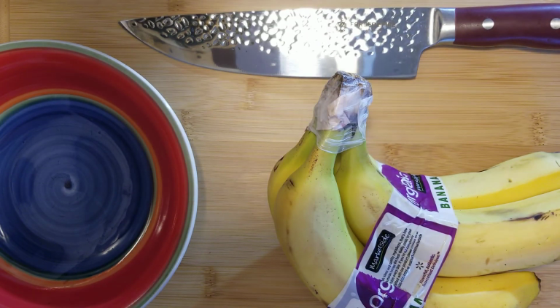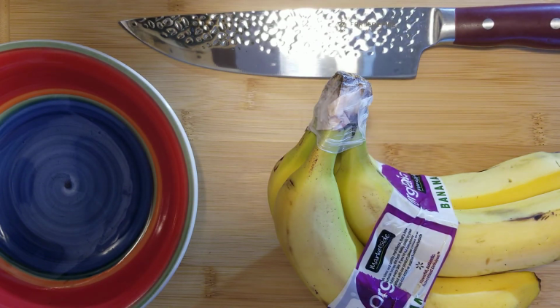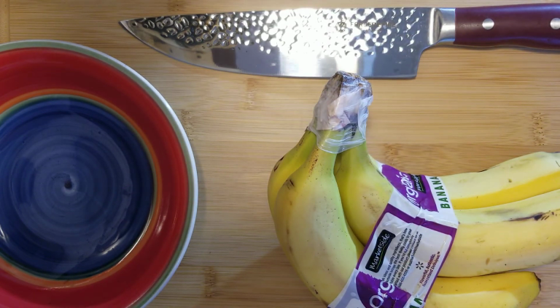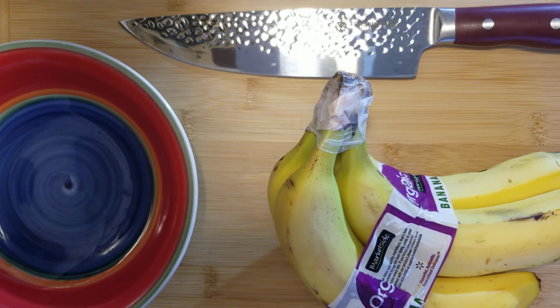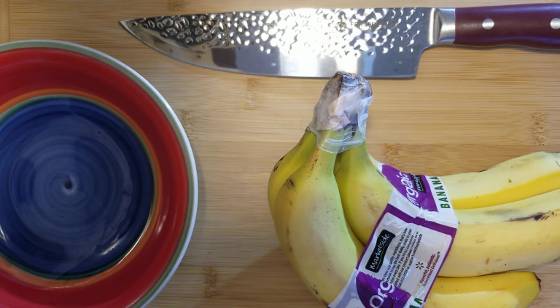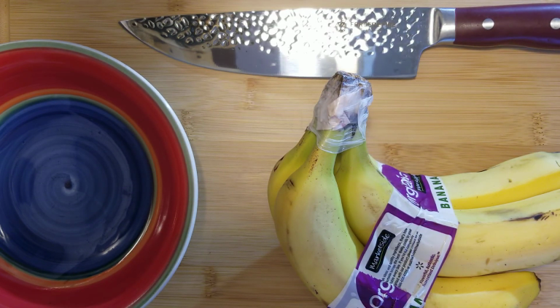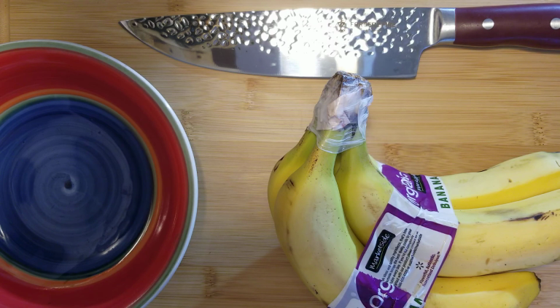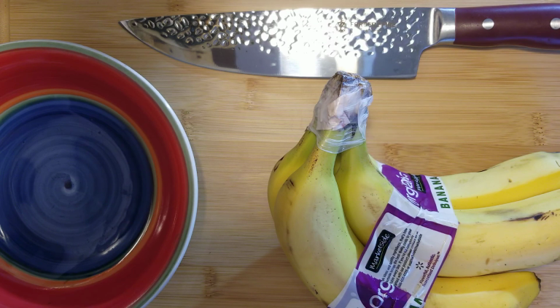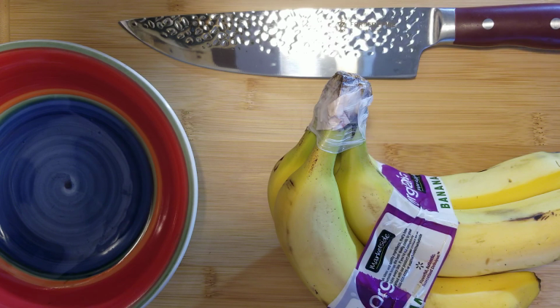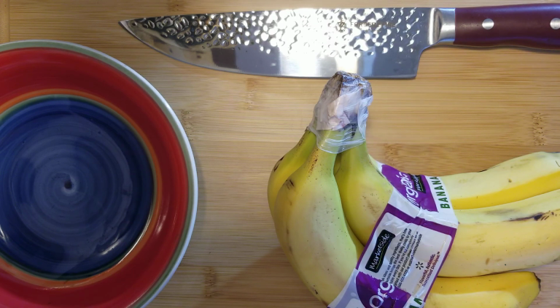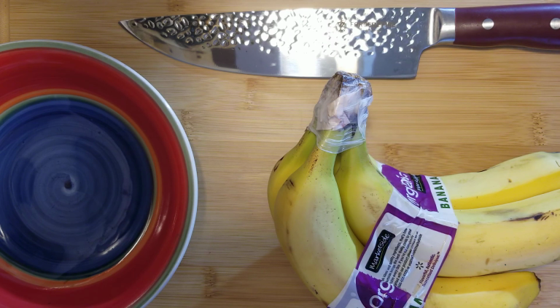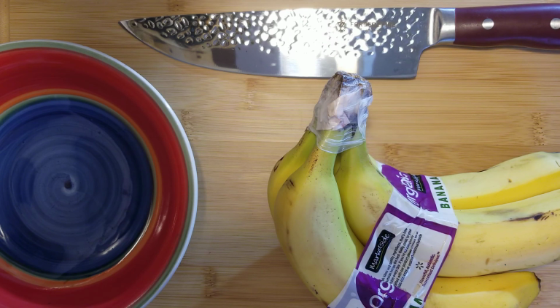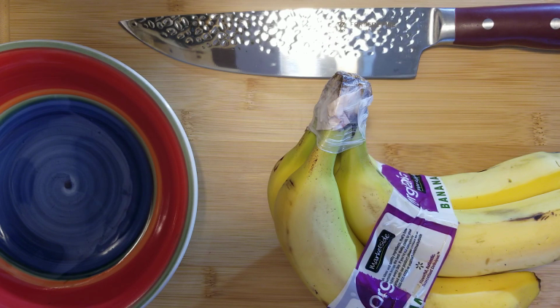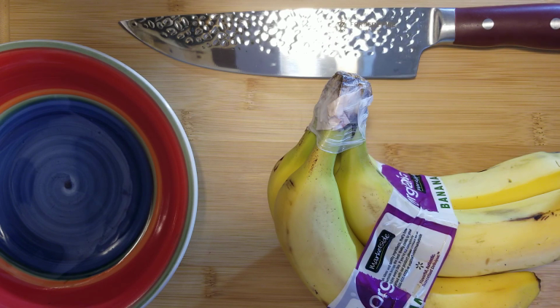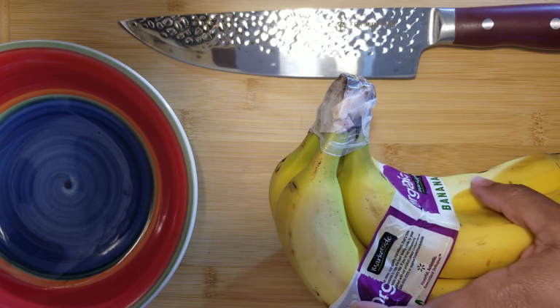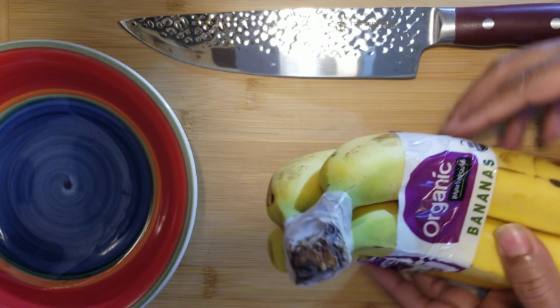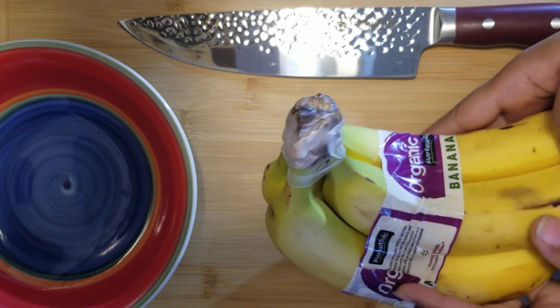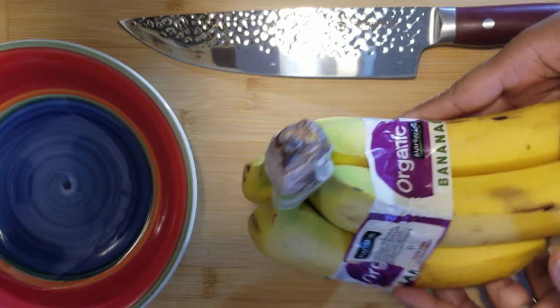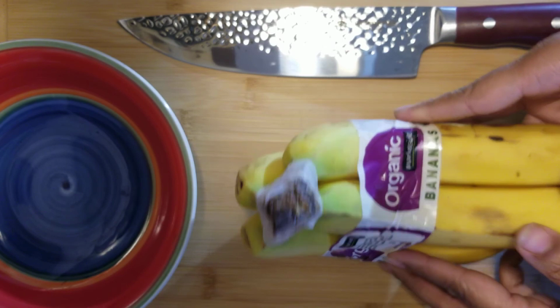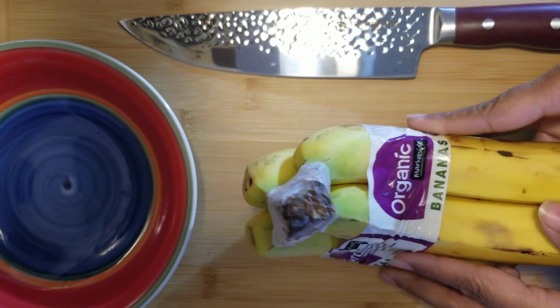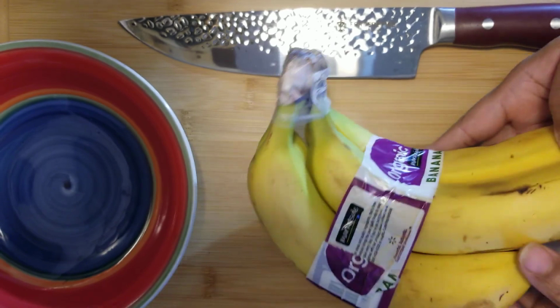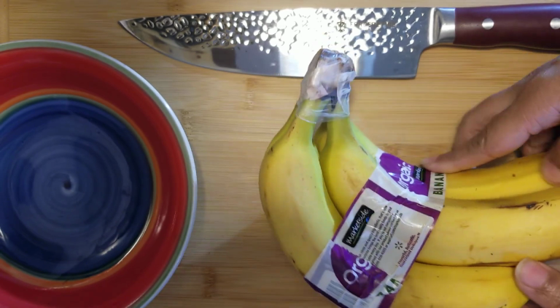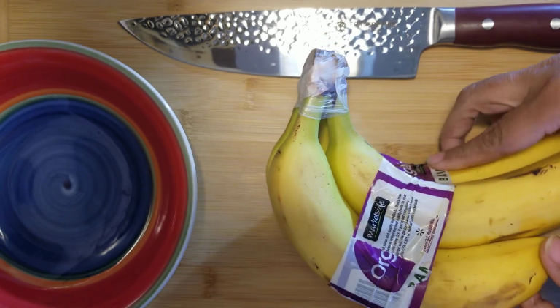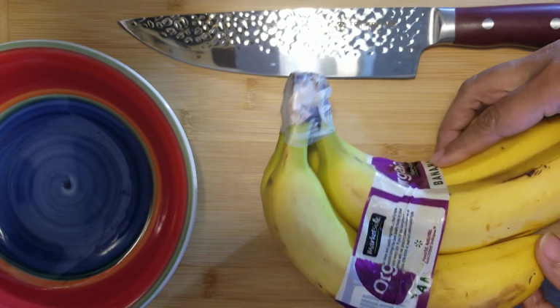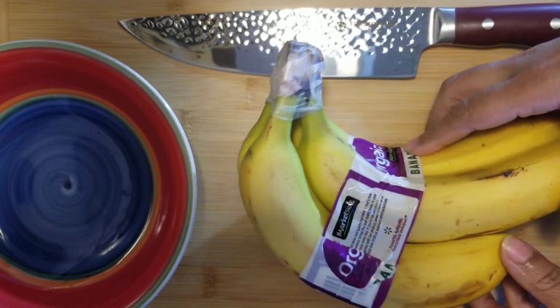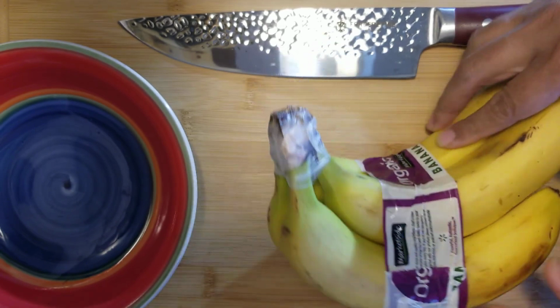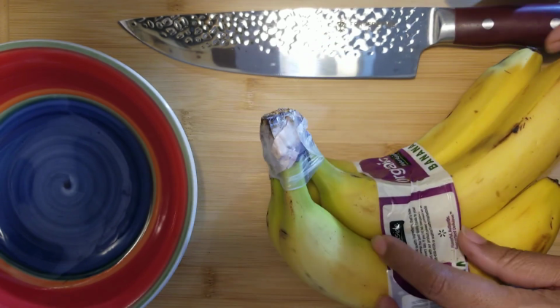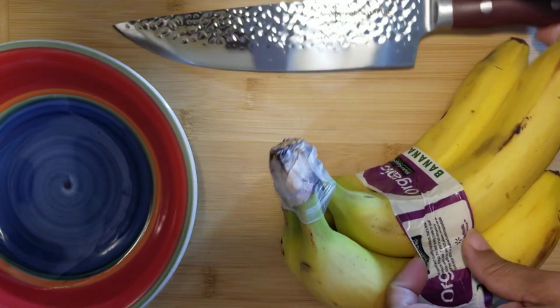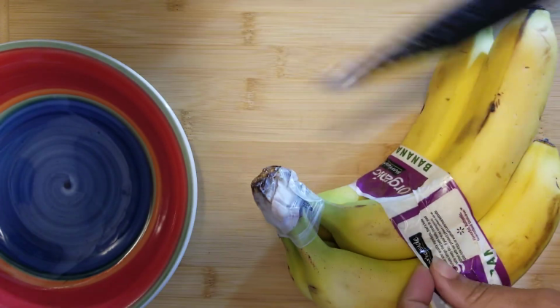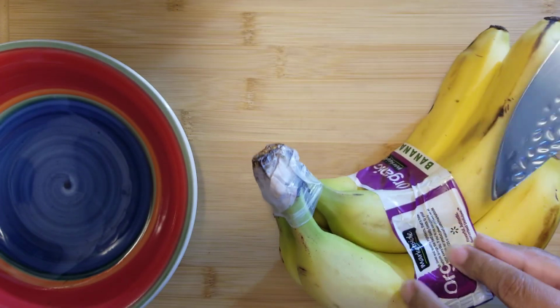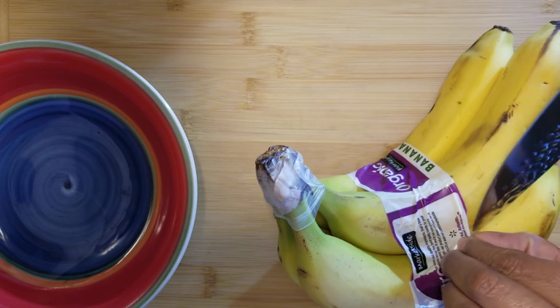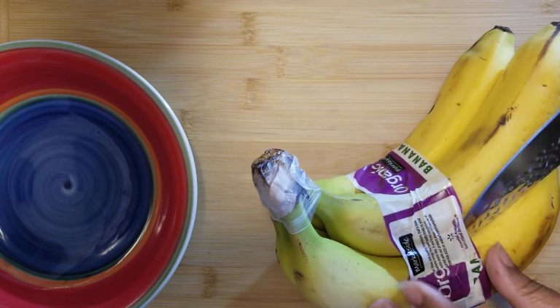Now that I have discussed the benefits of bananas, let me show you how I make banana tea. You want to first start out with some organic bananas like I have here.